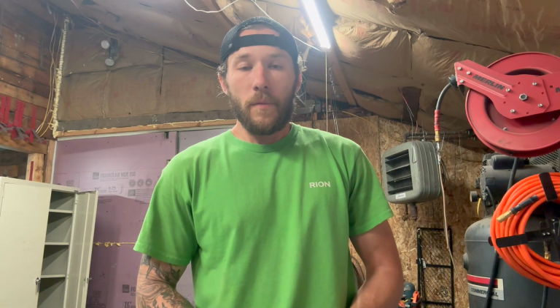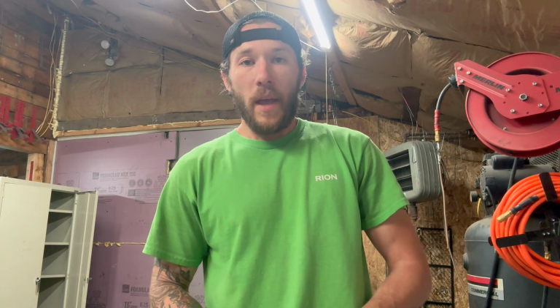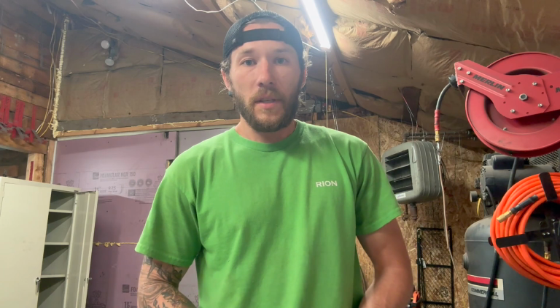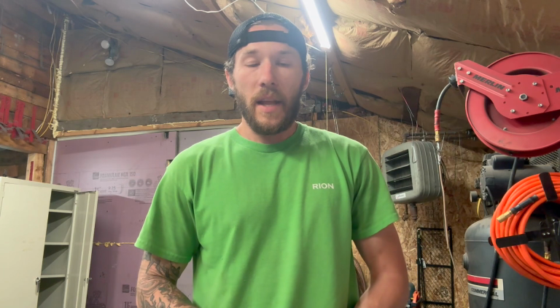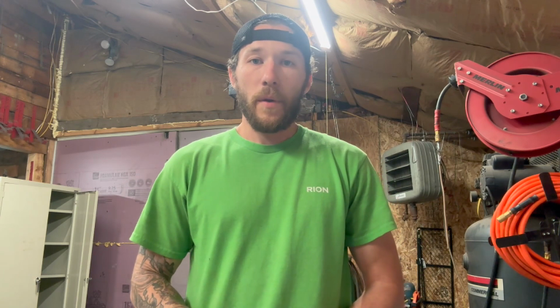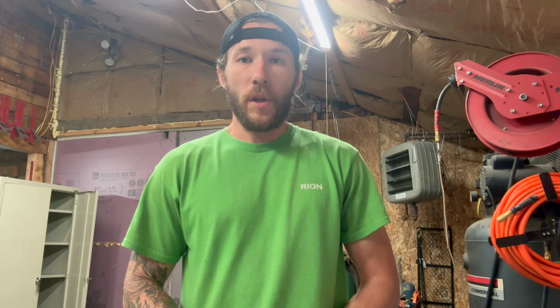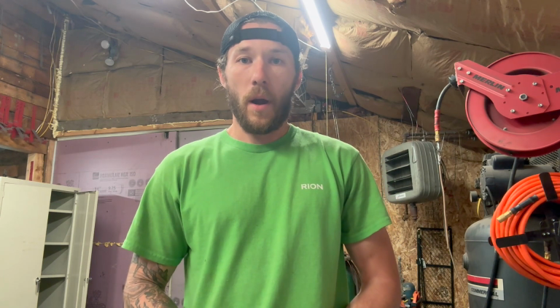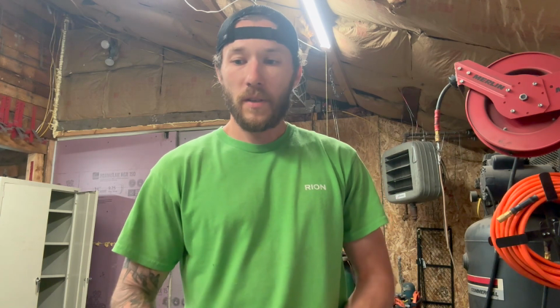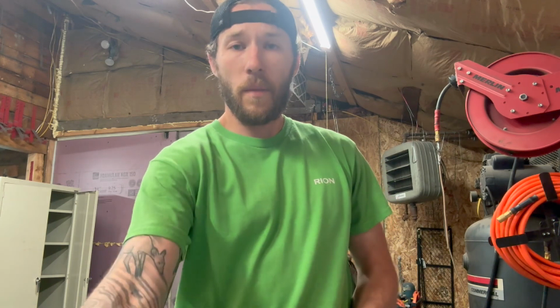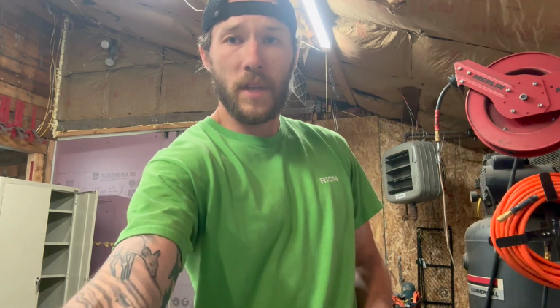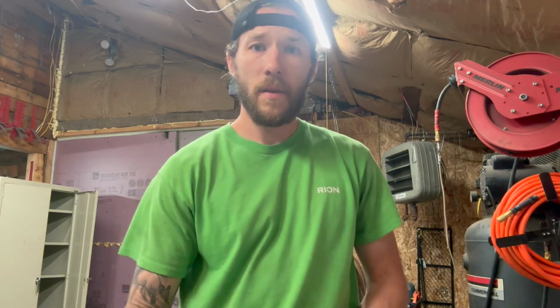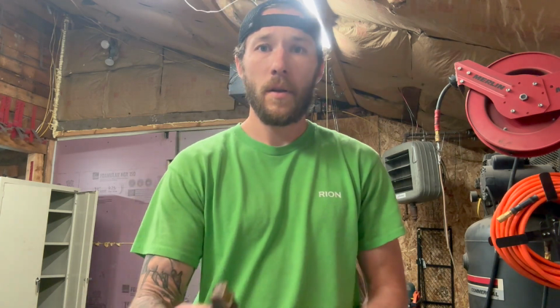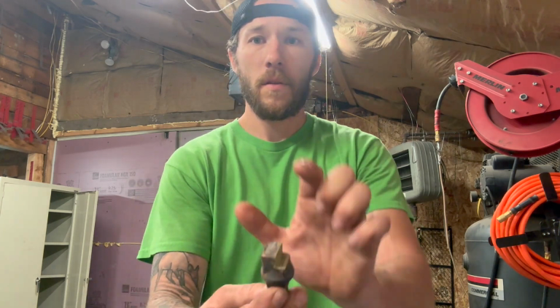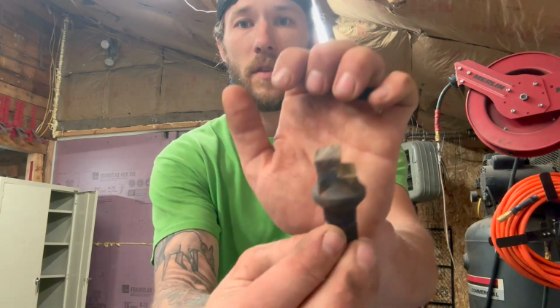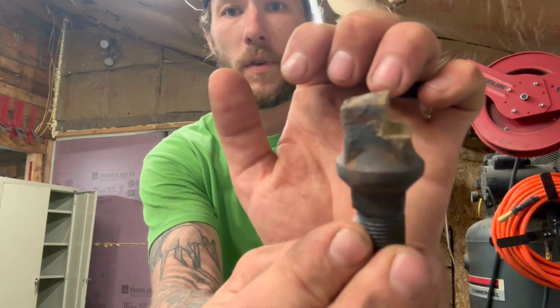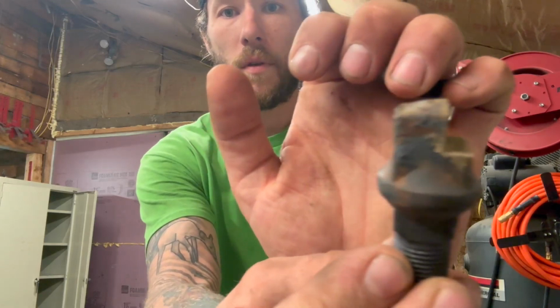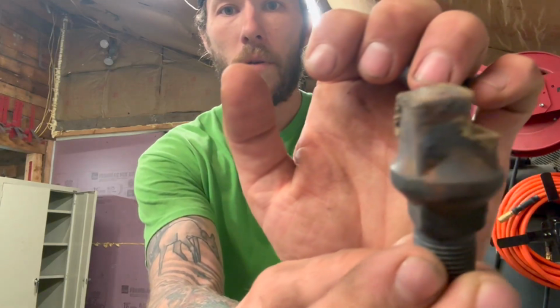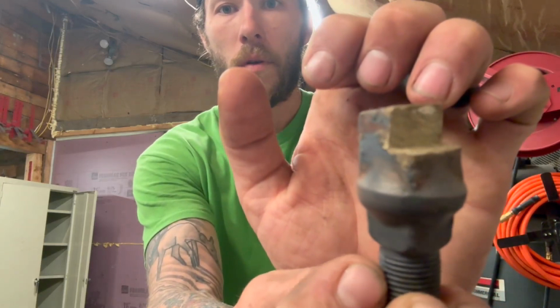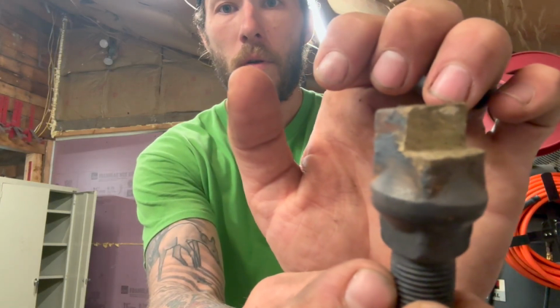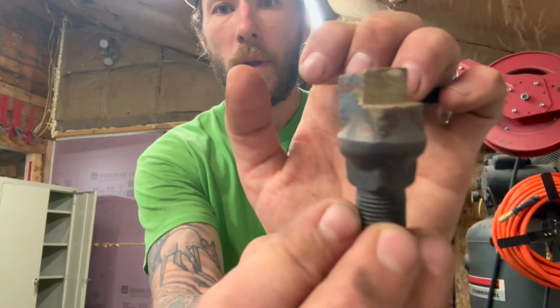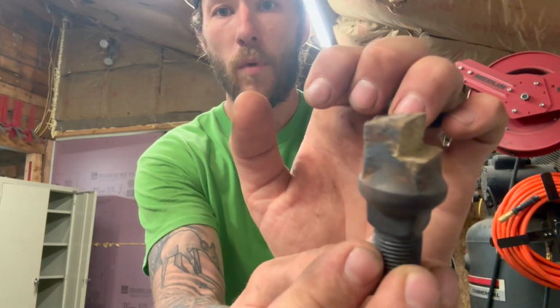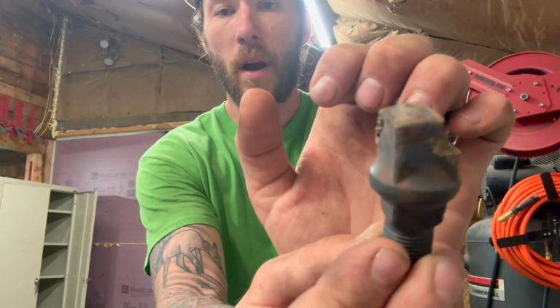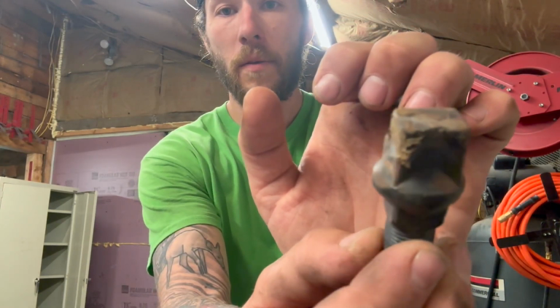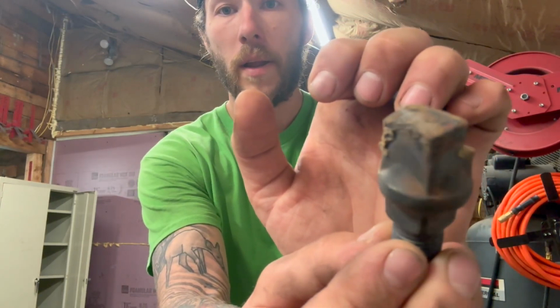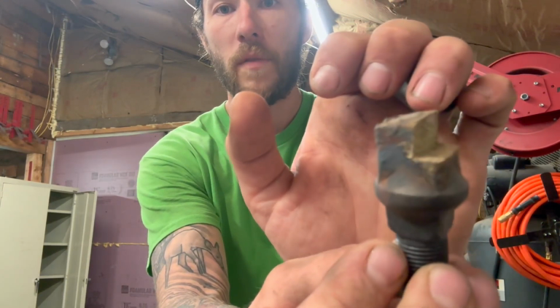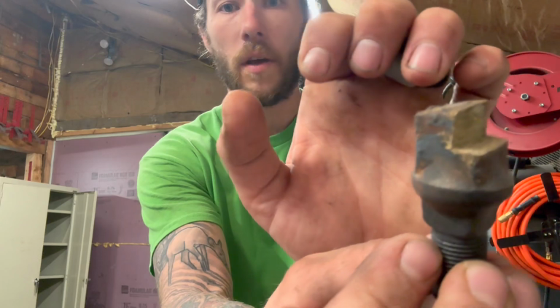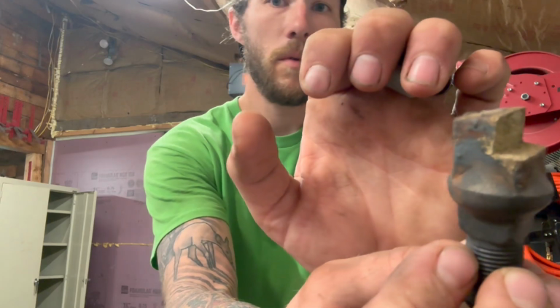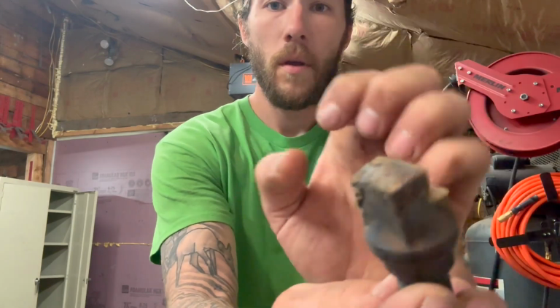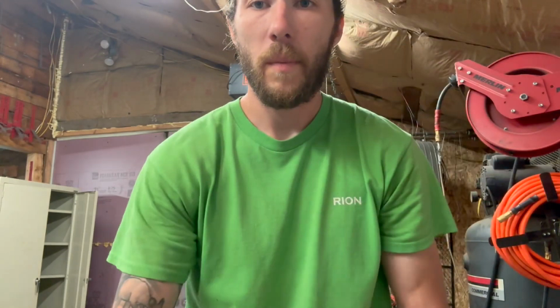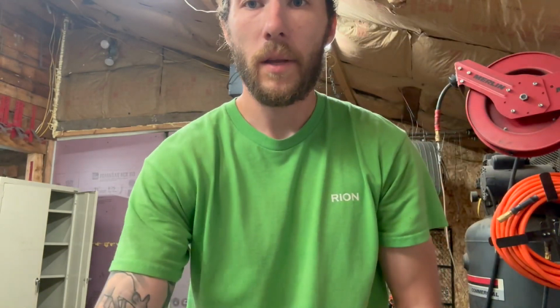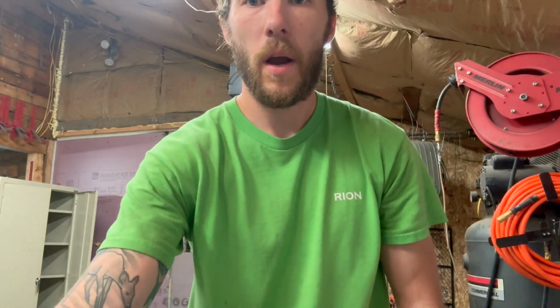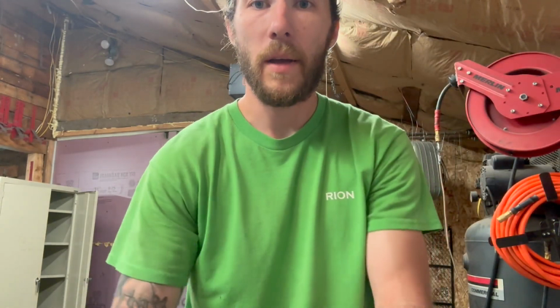Ryan here with Alan Steele, and today we are going to be putting new carbides onto stump grinder teeth. This is the old tooth. We have already removed the carbide in our previous video, and we're going to be adding new carbides.